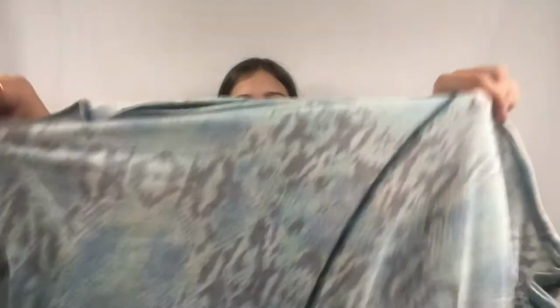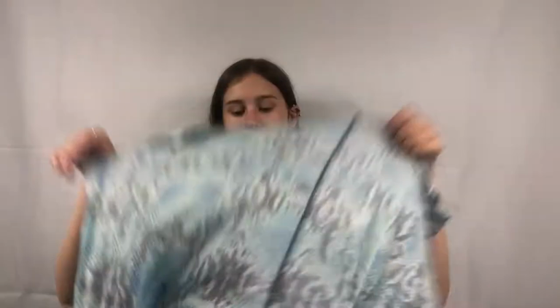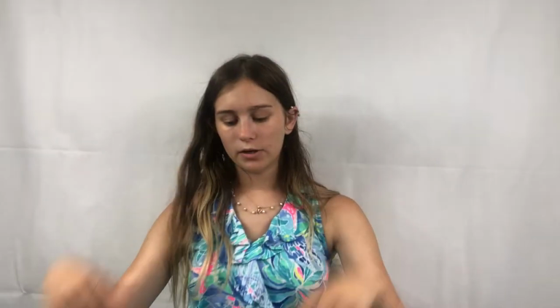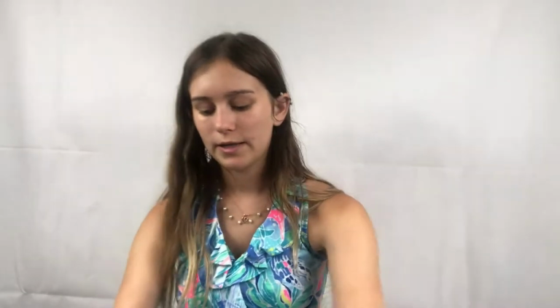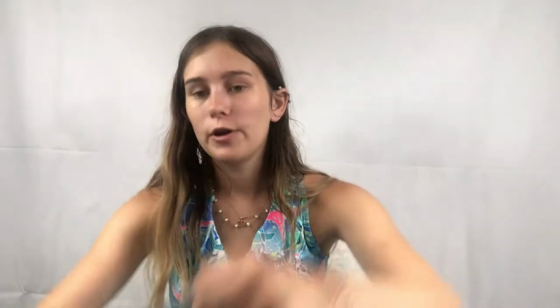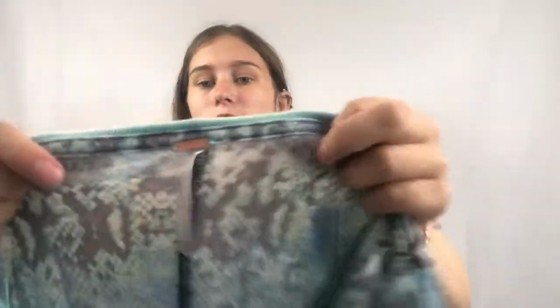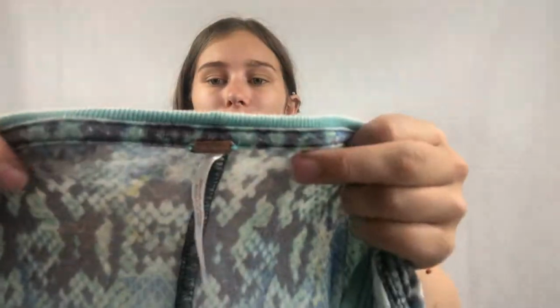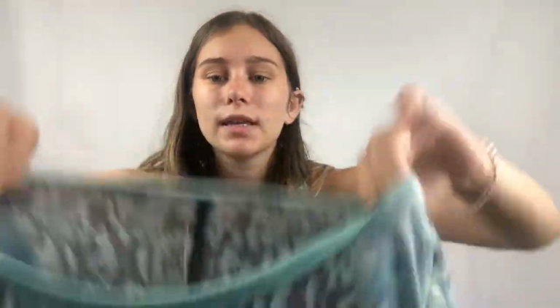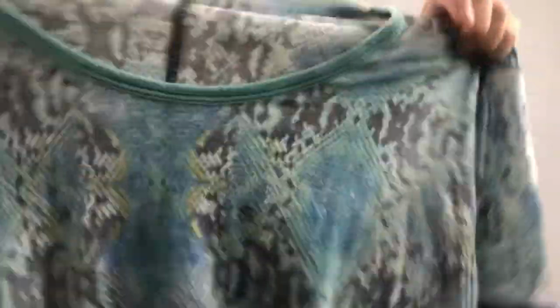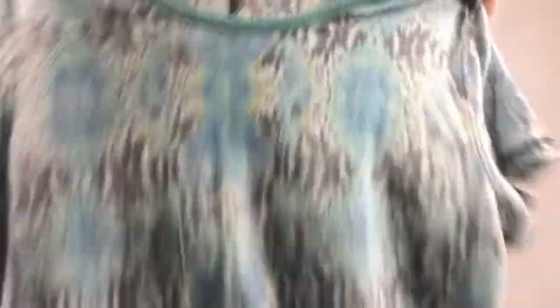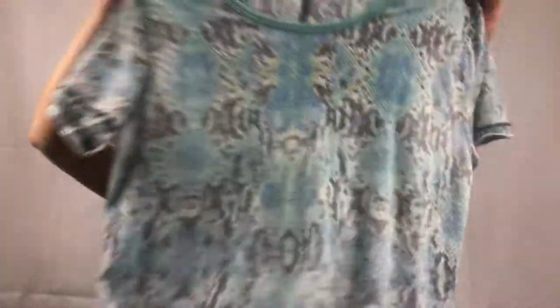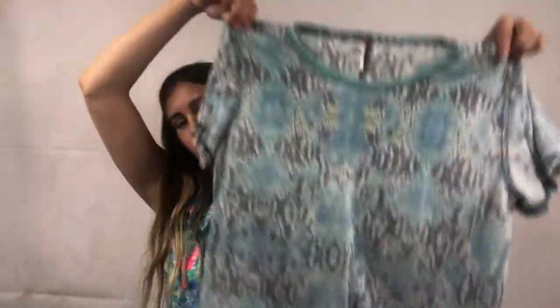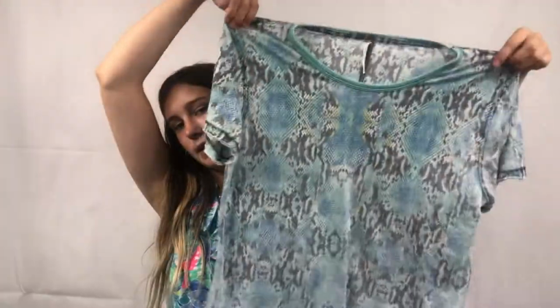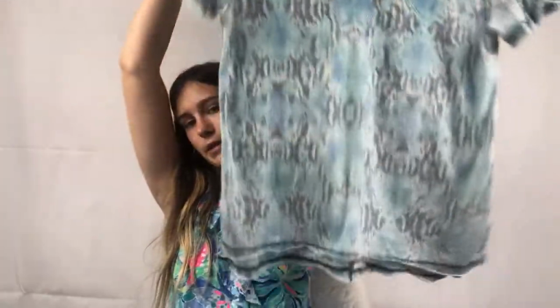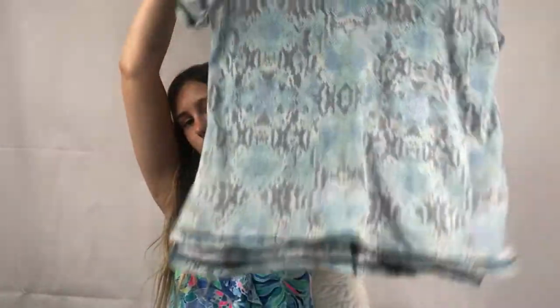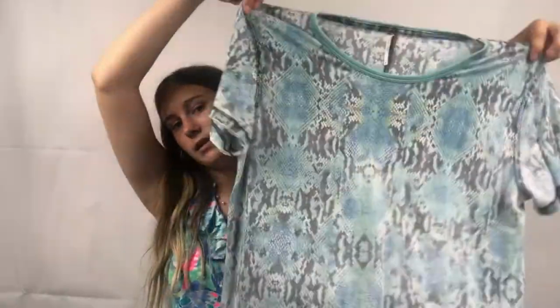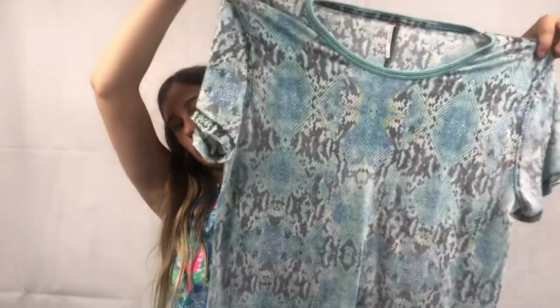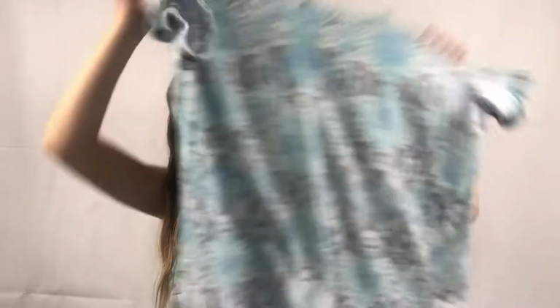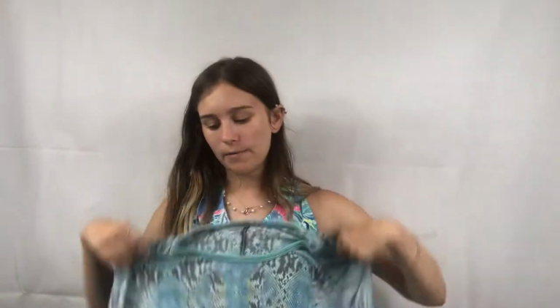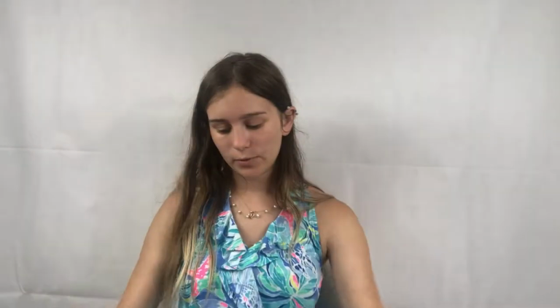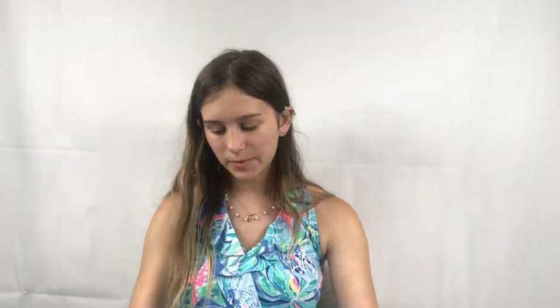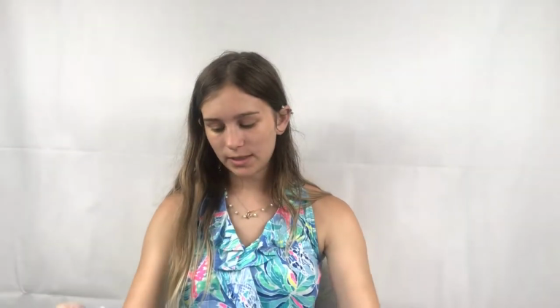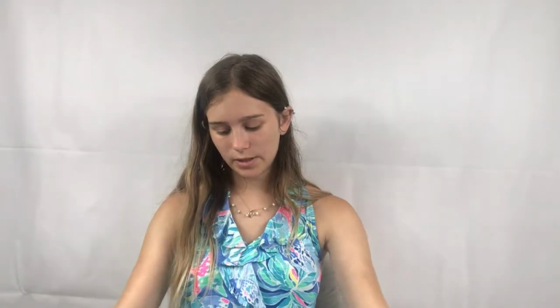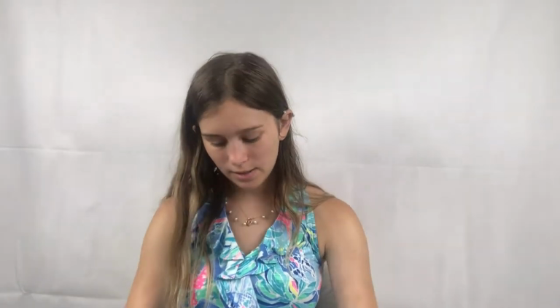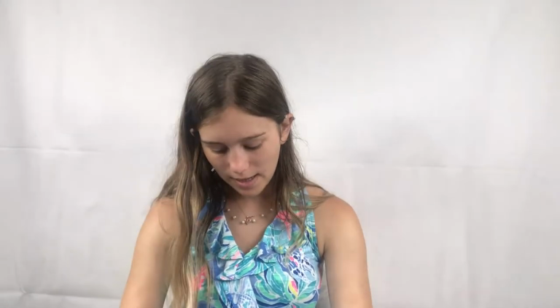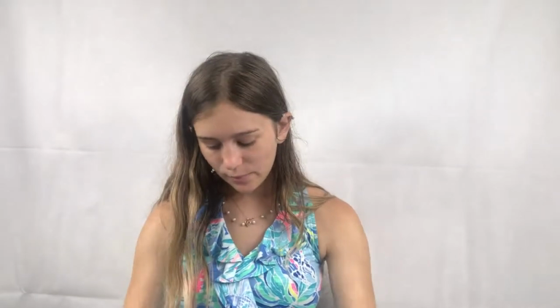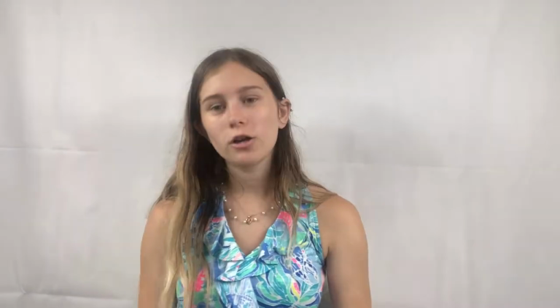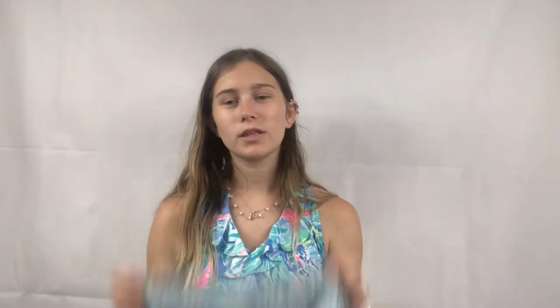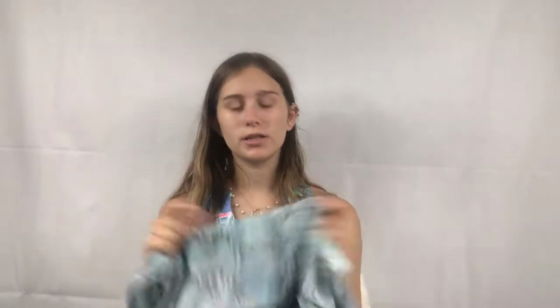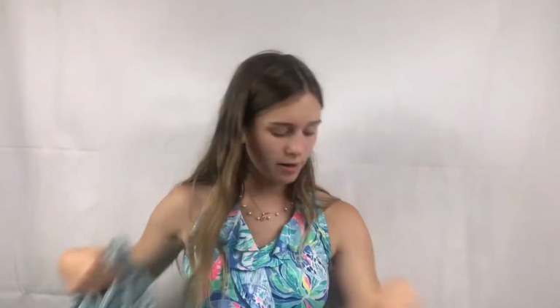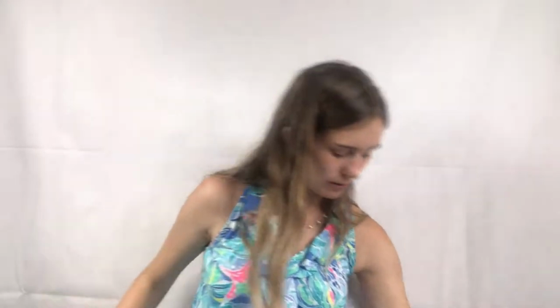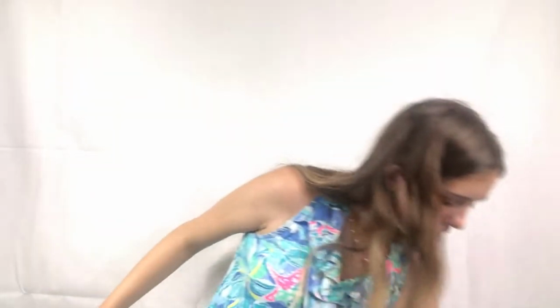Next I got a Free People top — just a really cute snakeskin t-shirt. I'm absolutely obsessed with it. It has some pilling, but I think that's just because of the material.